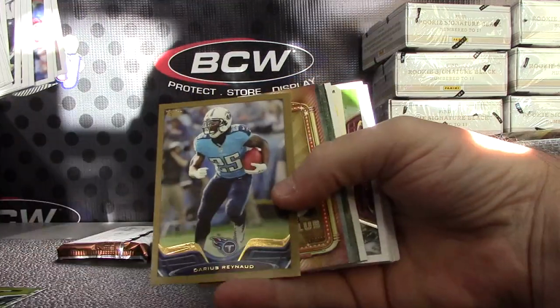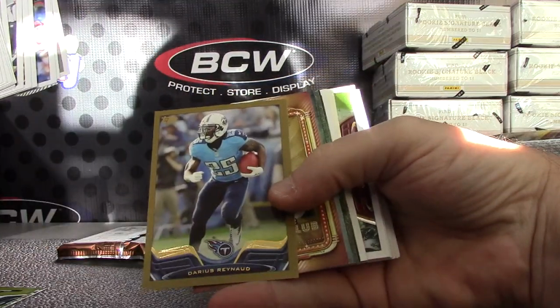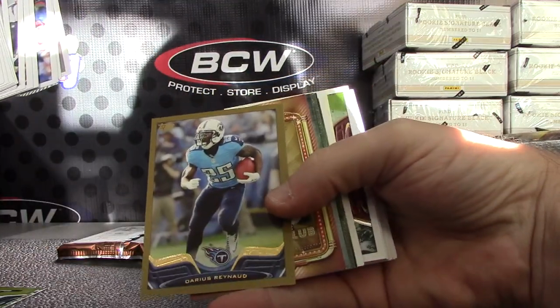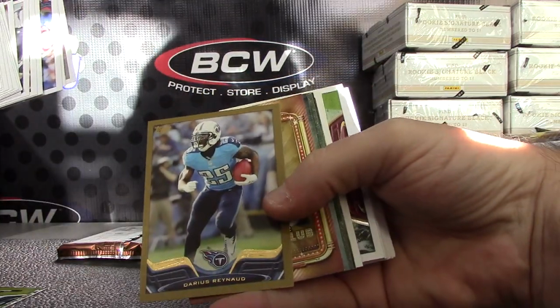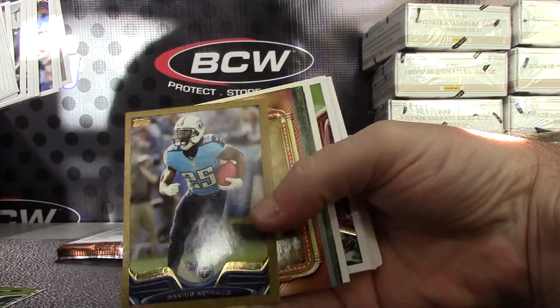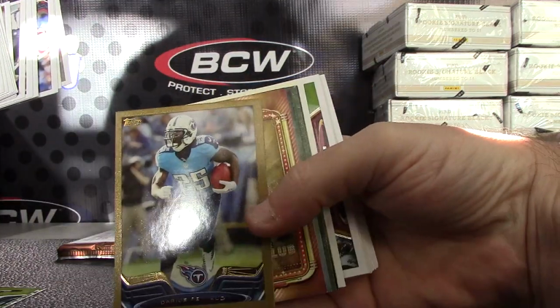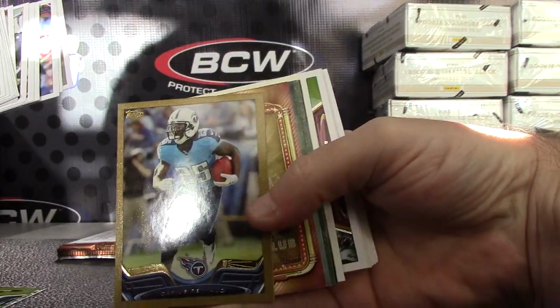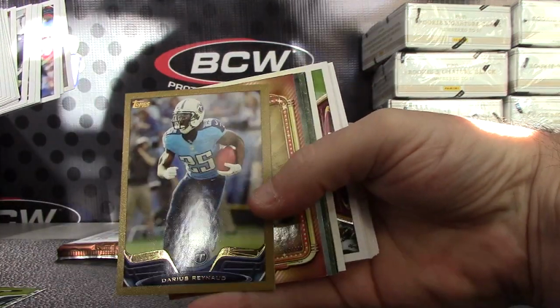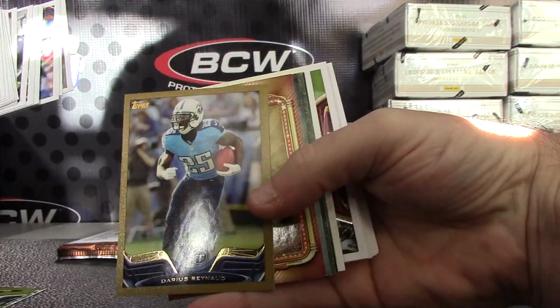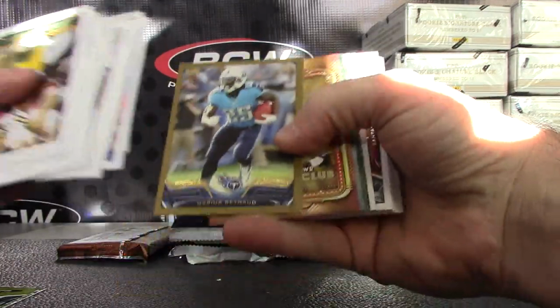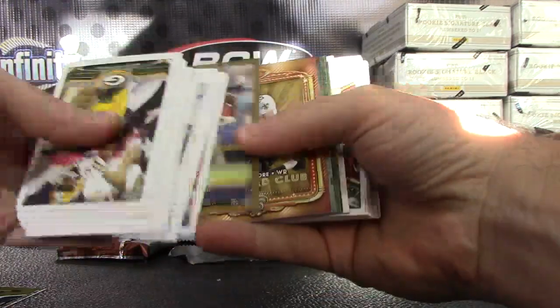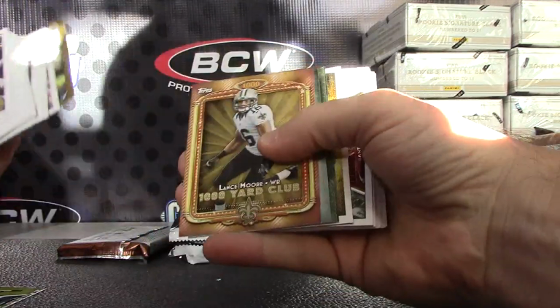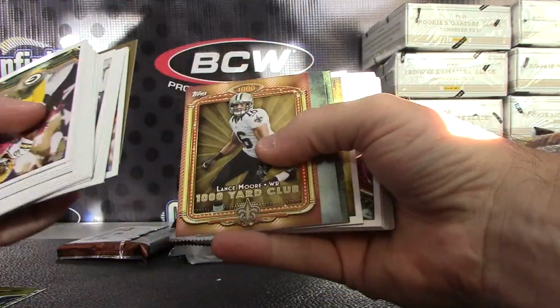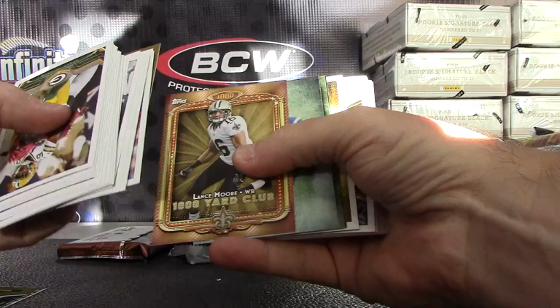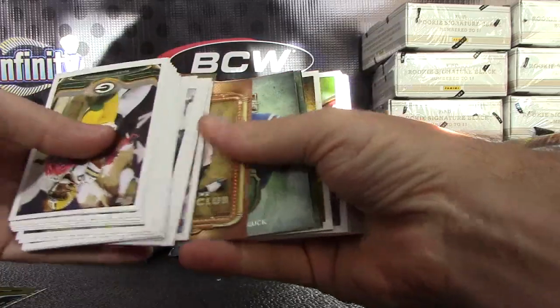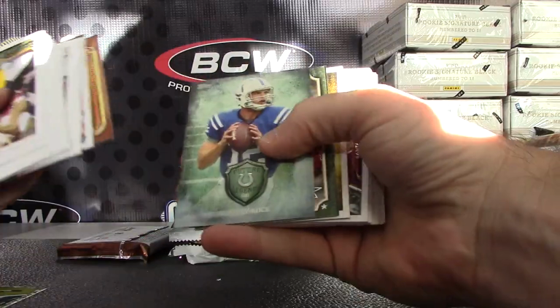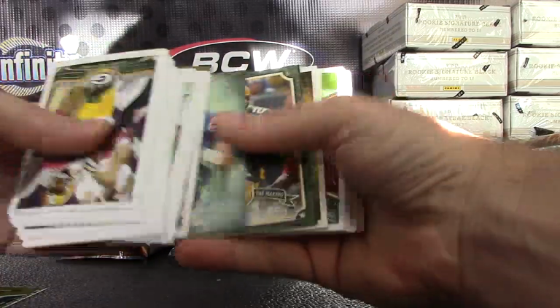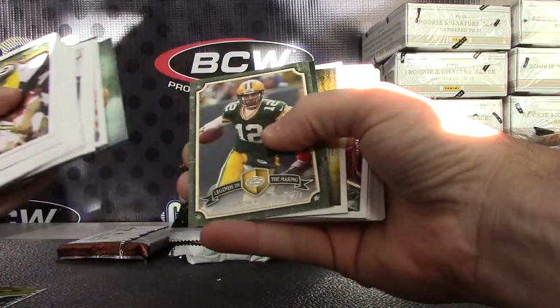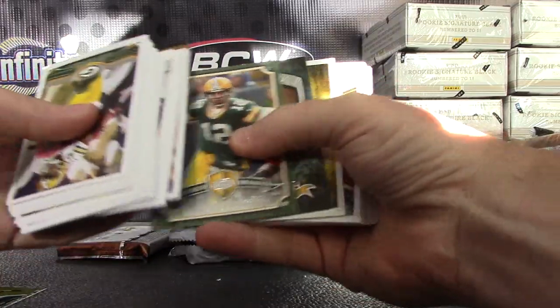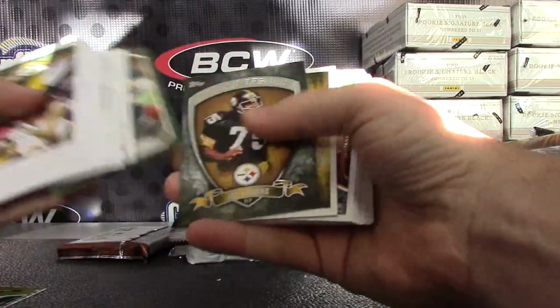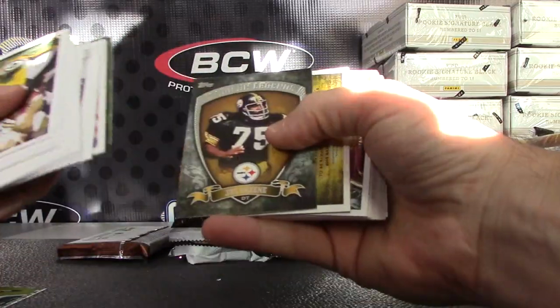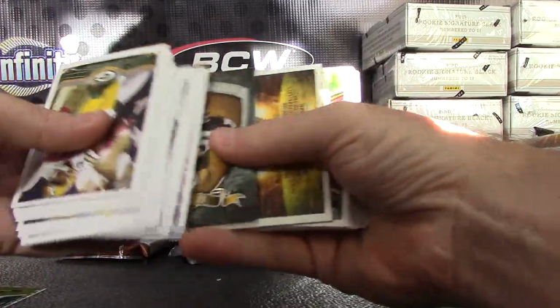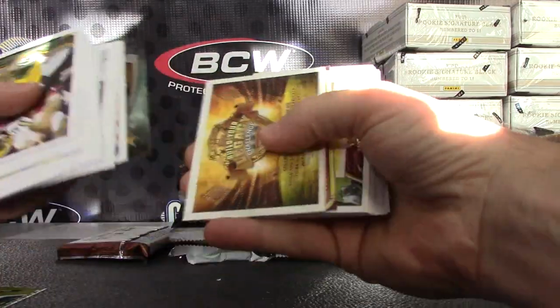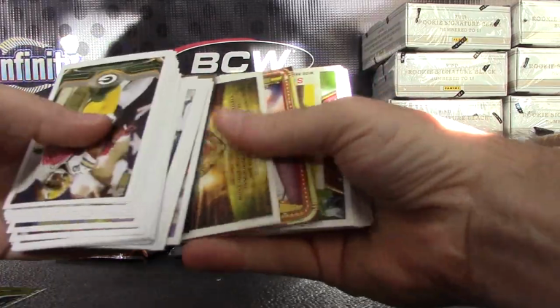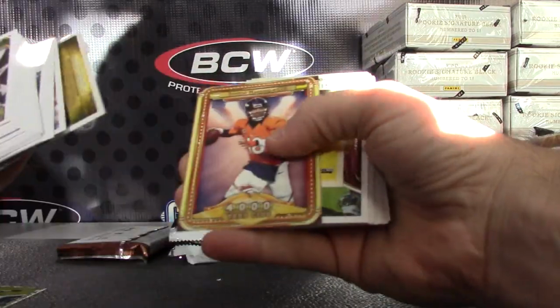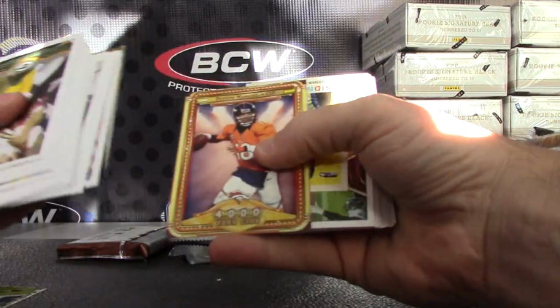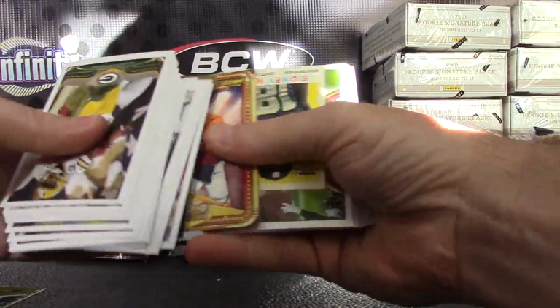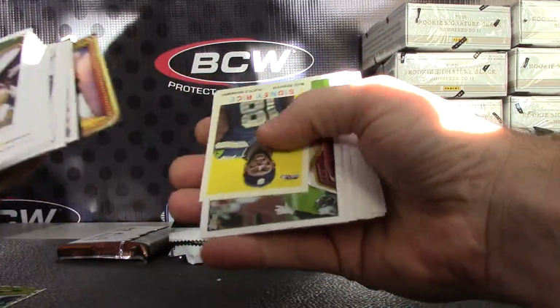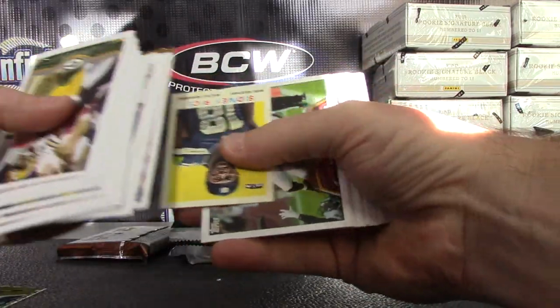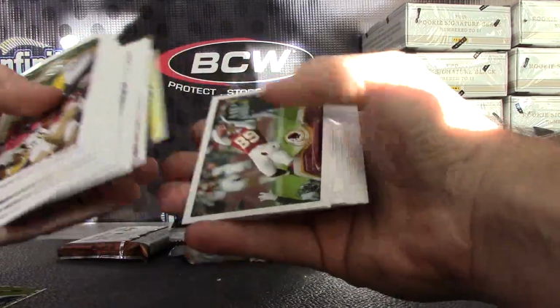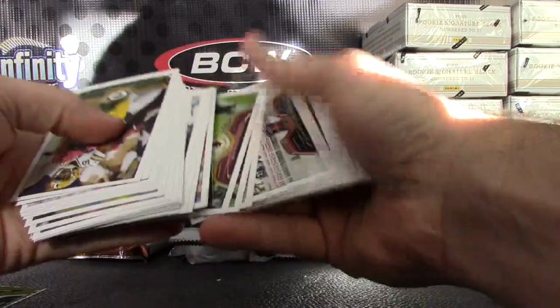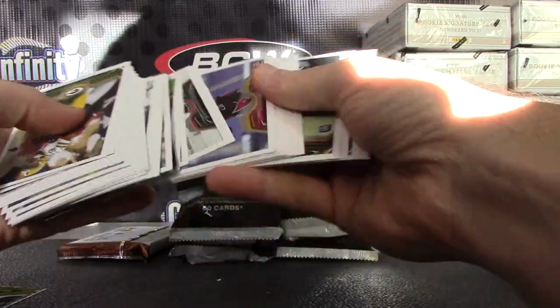2013 box — Darius Reynaud, Lance Moore, Andrew Luck, Aaron Rodgers, Joe Greene, Peyton Manning, and Sidney Rice.